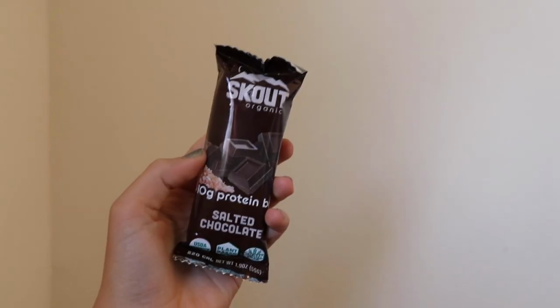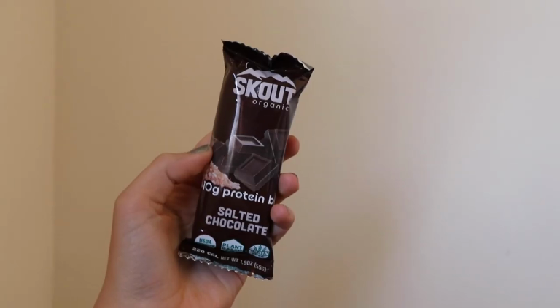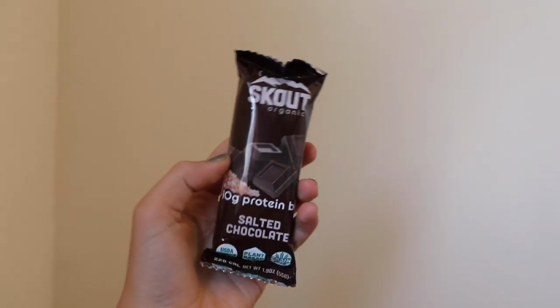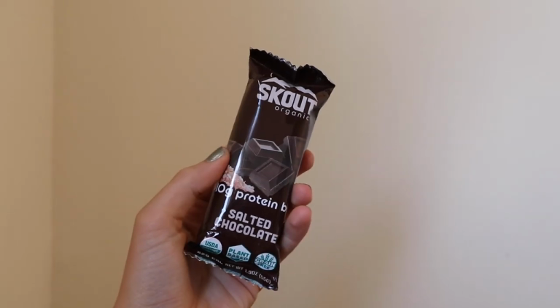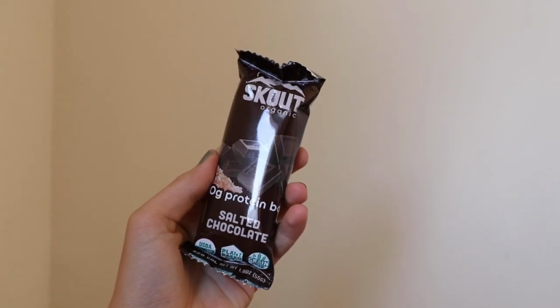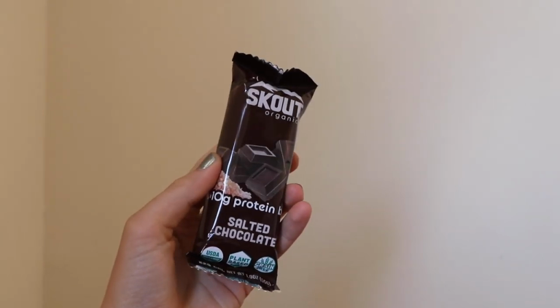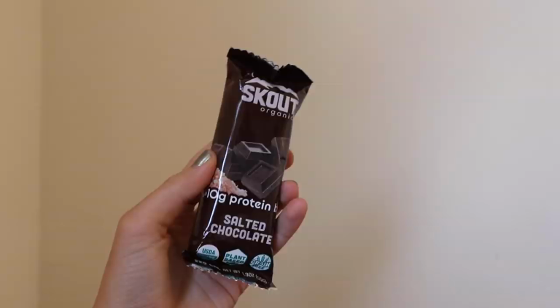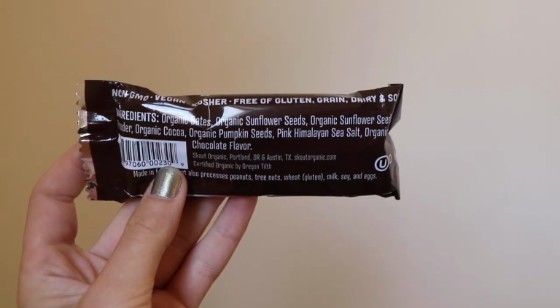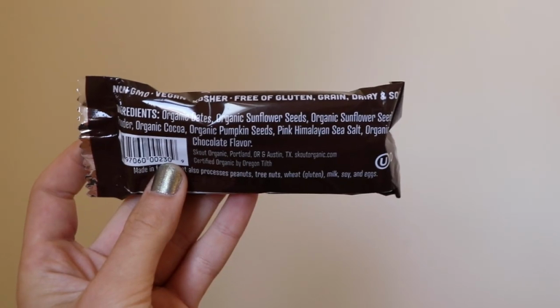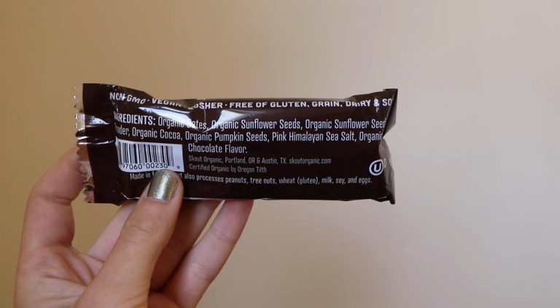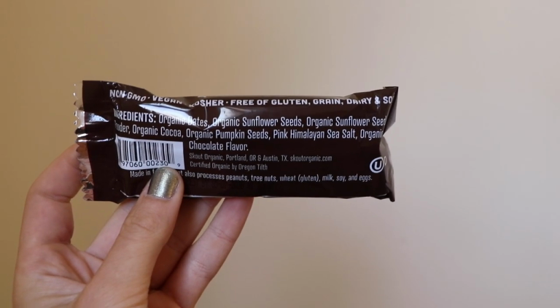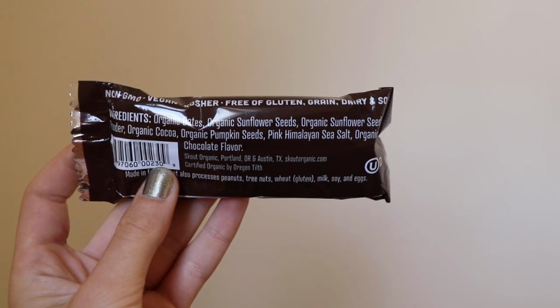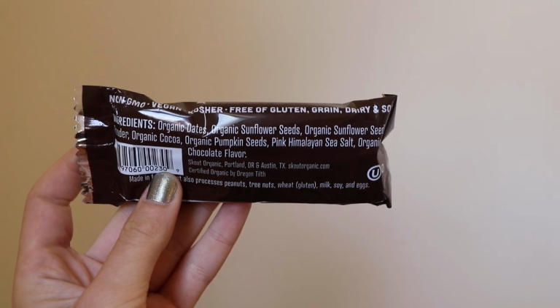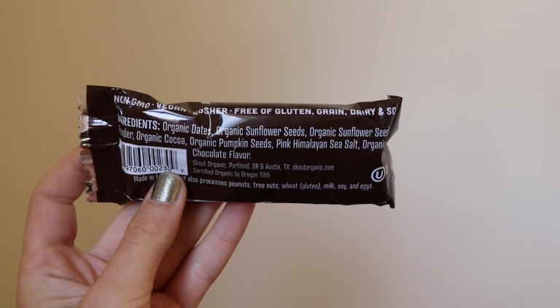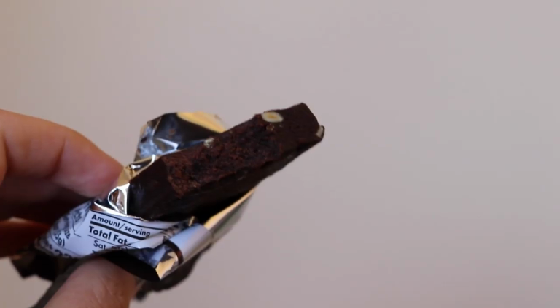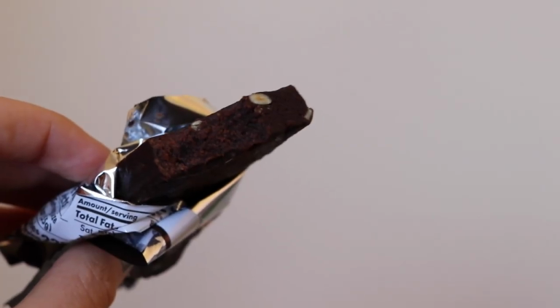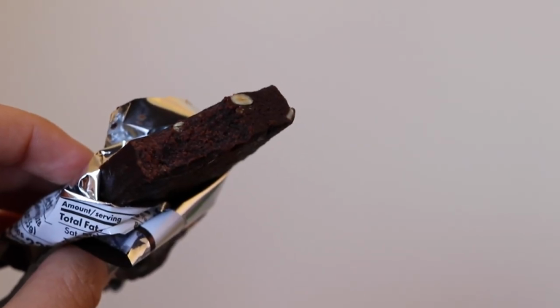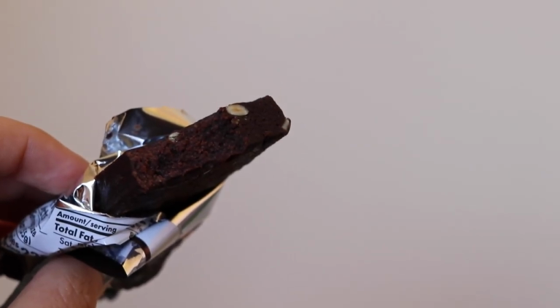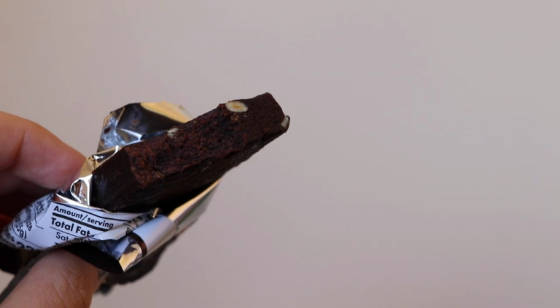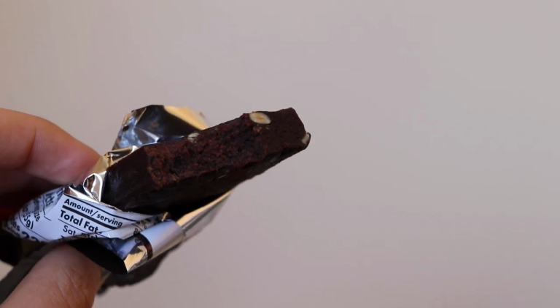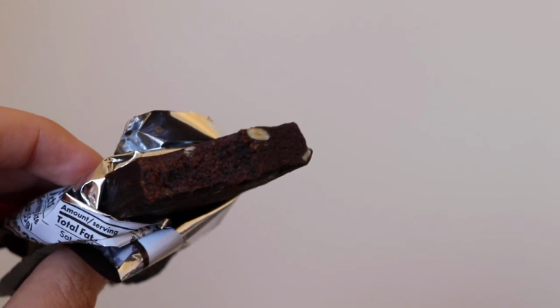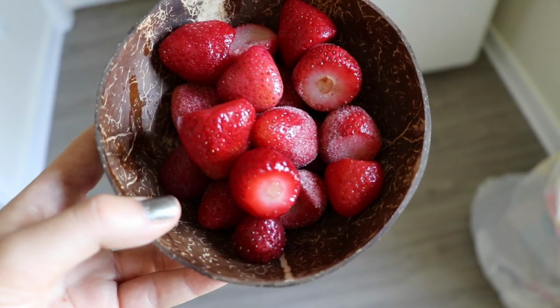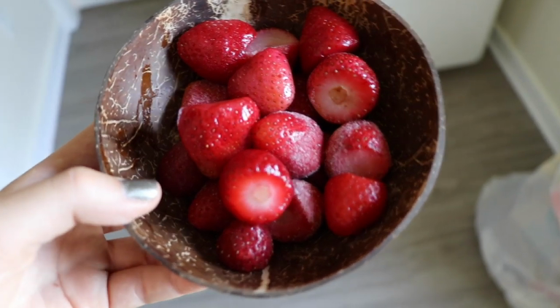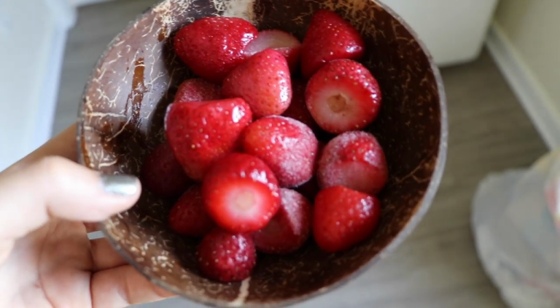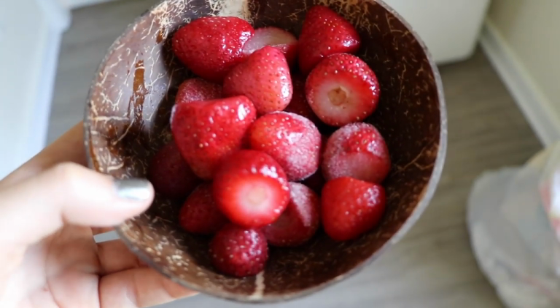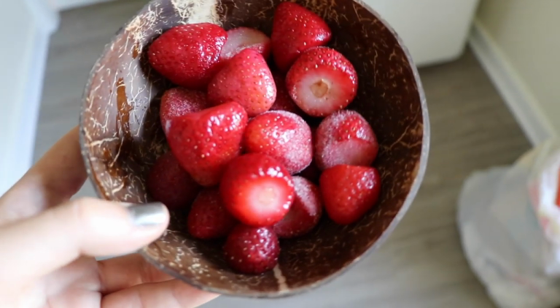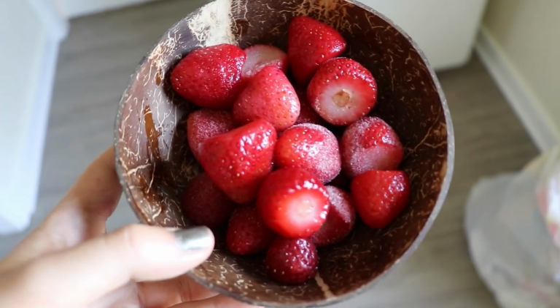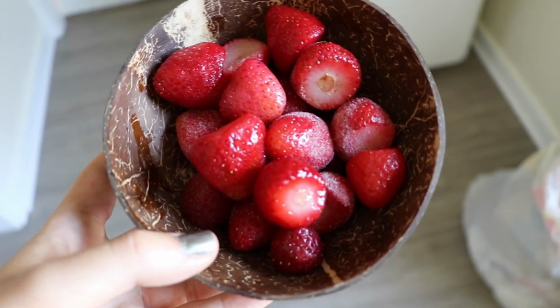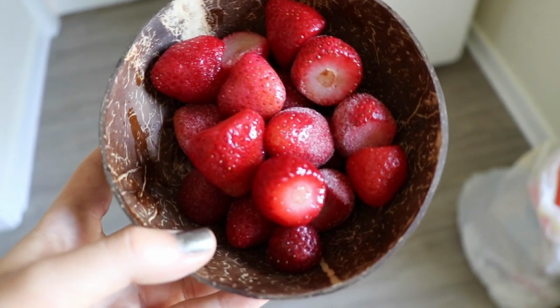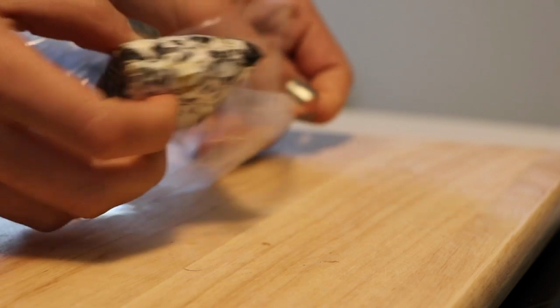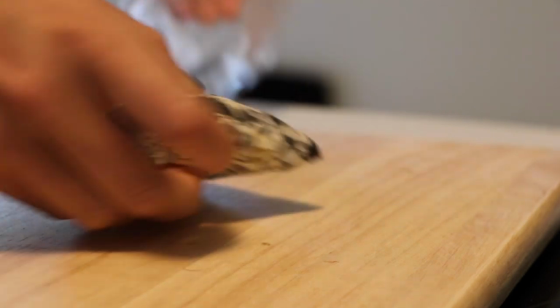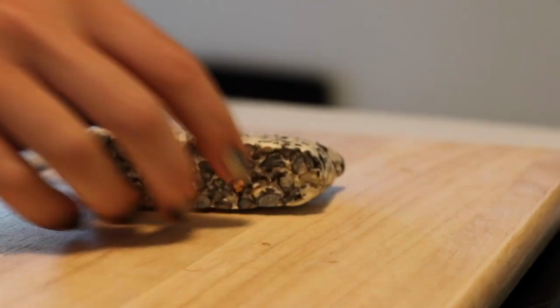It's snack time. I had a Scout organic bar in salted chocolate flavor. I try to go for bars that have really few ingredients and this one is so good — highly recommend. I also had a bowl of thawed frozen strawberries. Random but good.